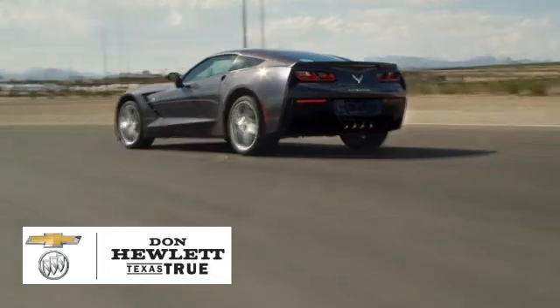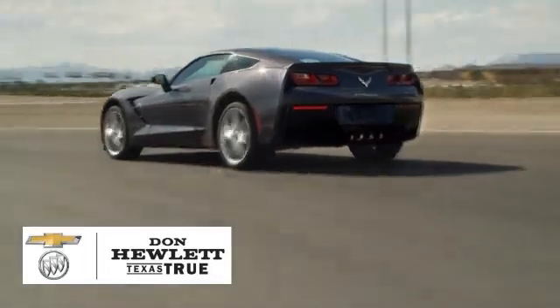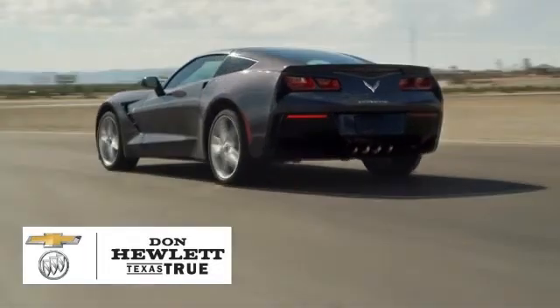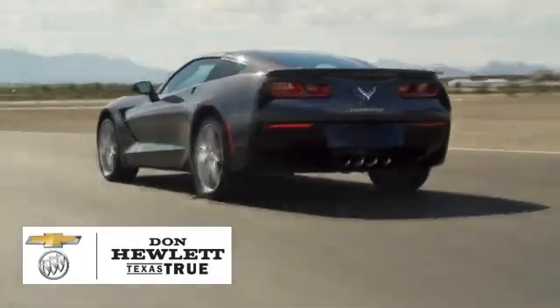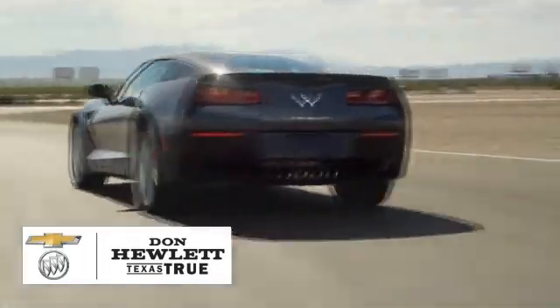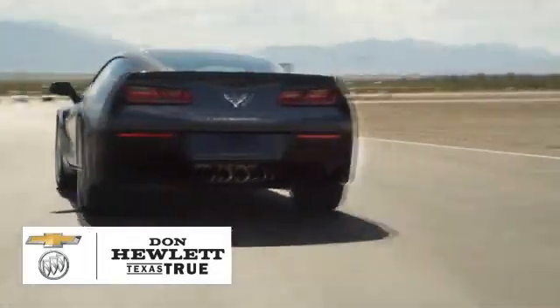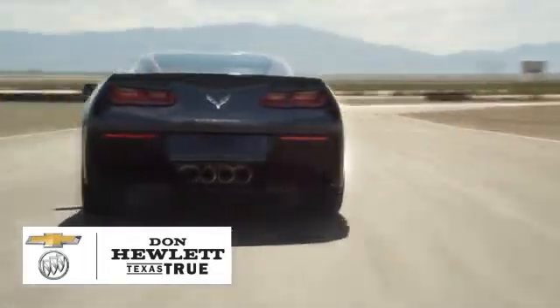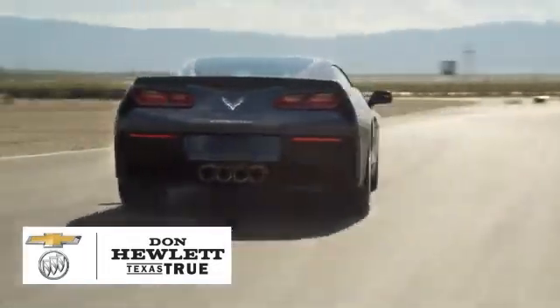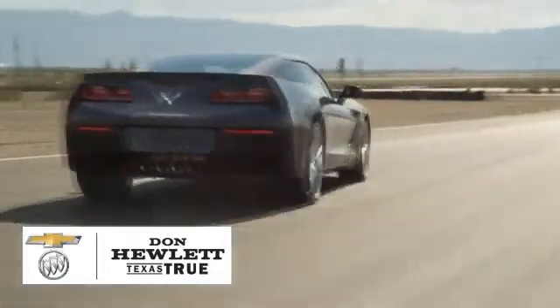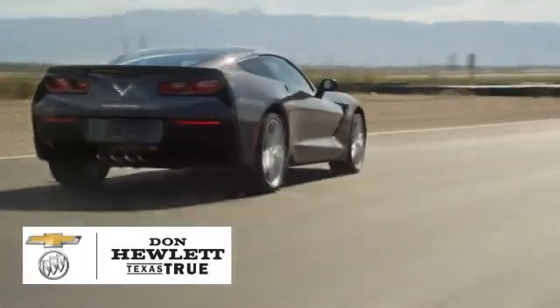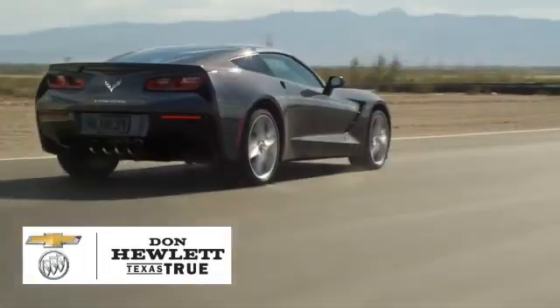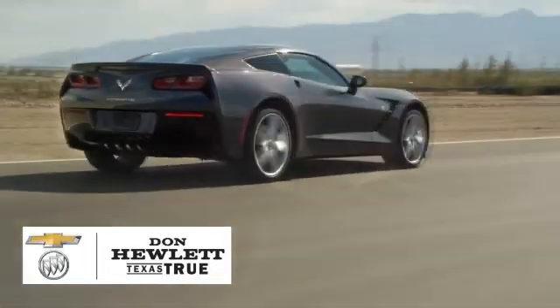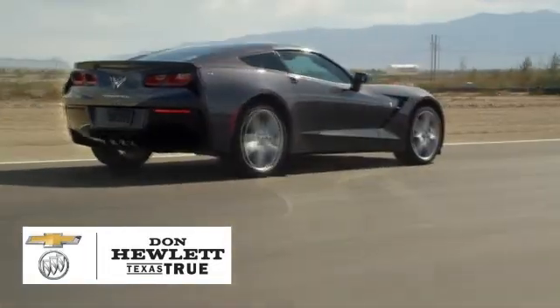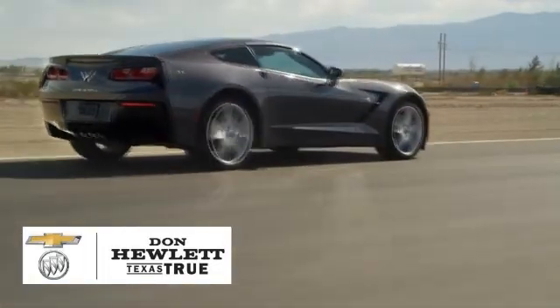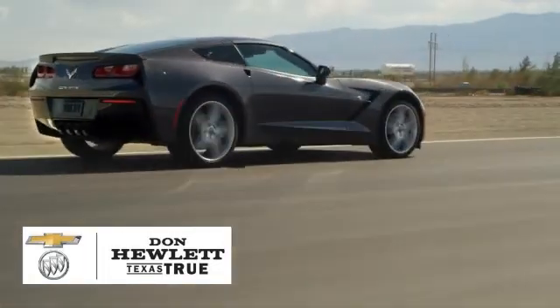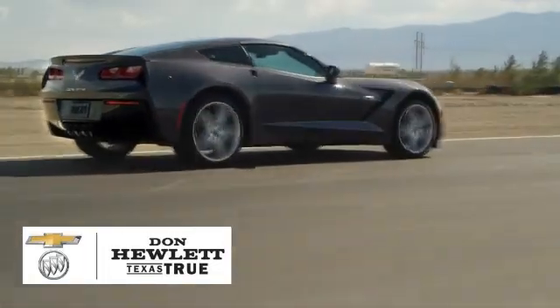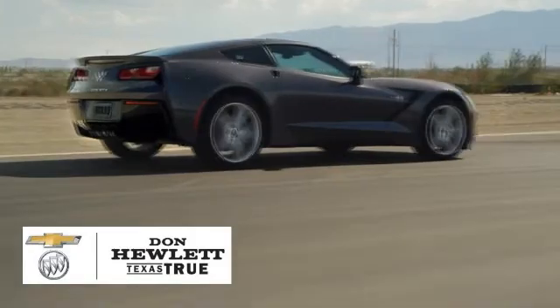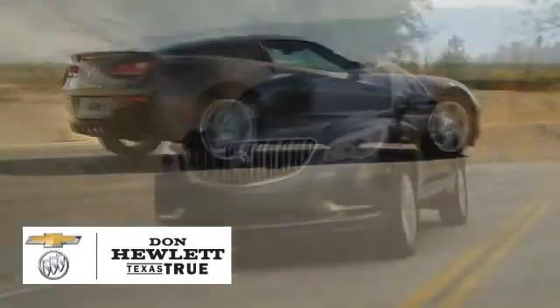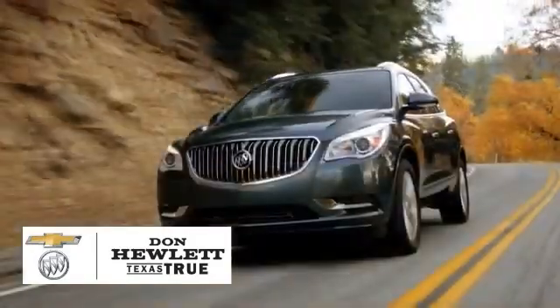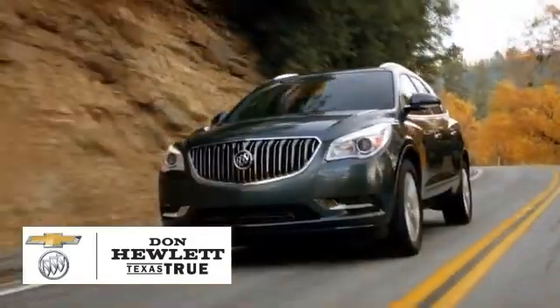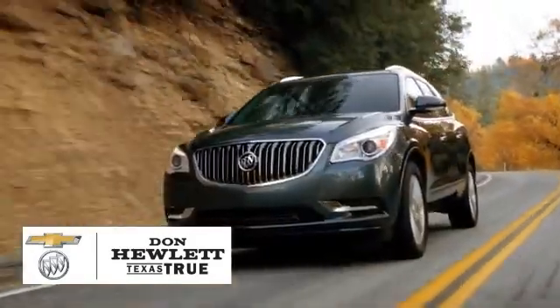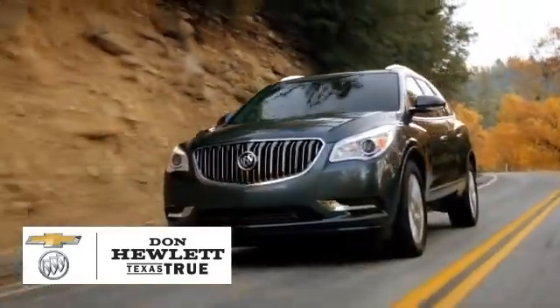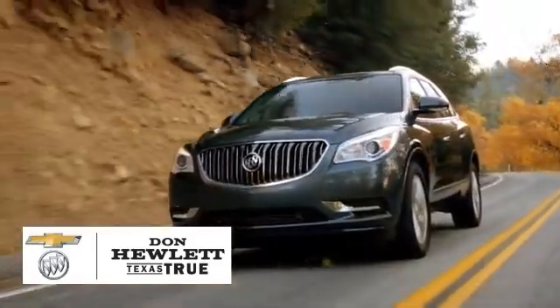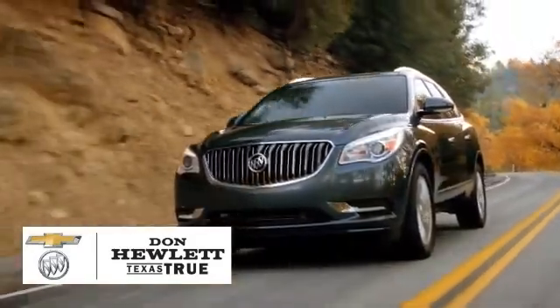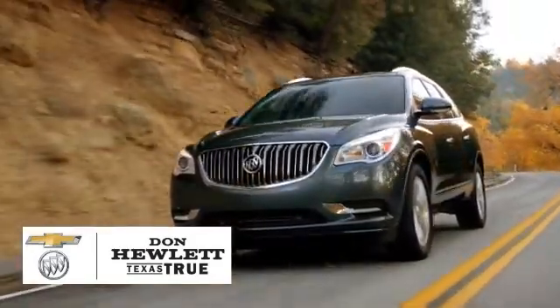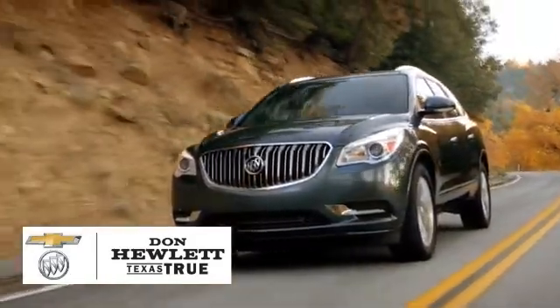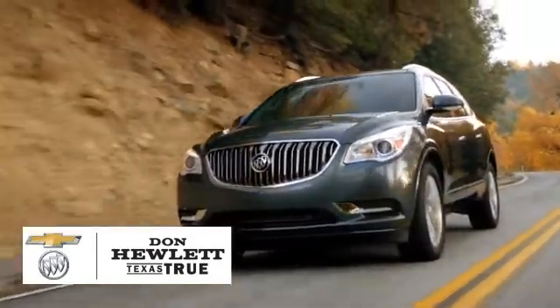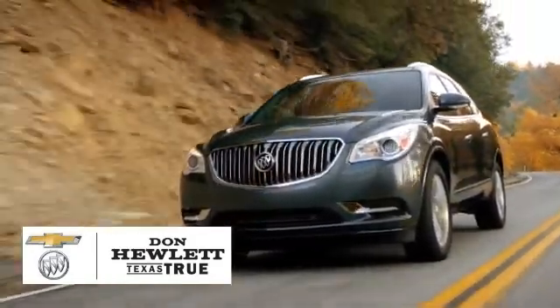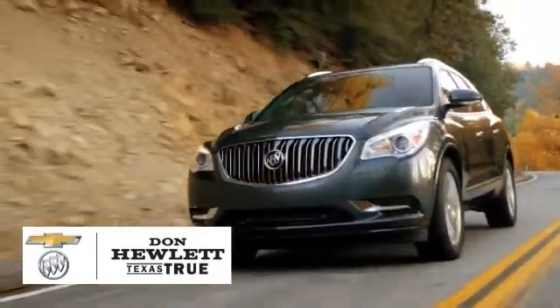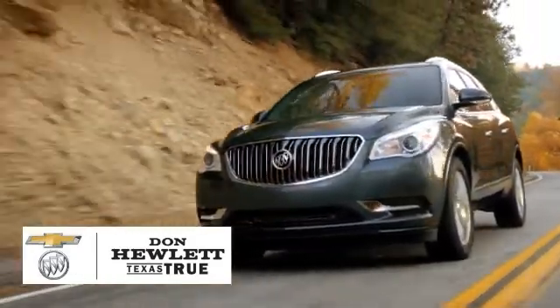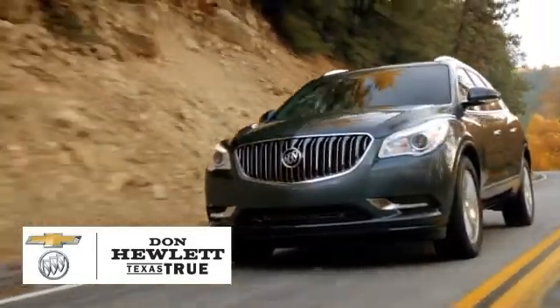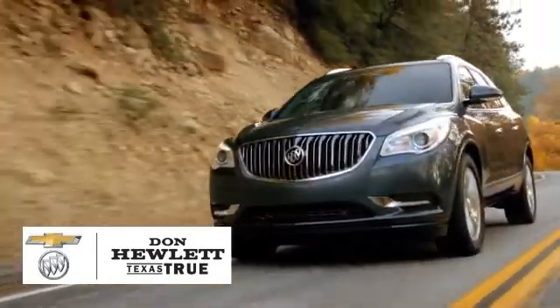At Don Hewlett Chevrolet Buick, we take pride in delivering top quality vehicles and a great customer experience. Whether you're looking for new or pre-owned, we're here to help.